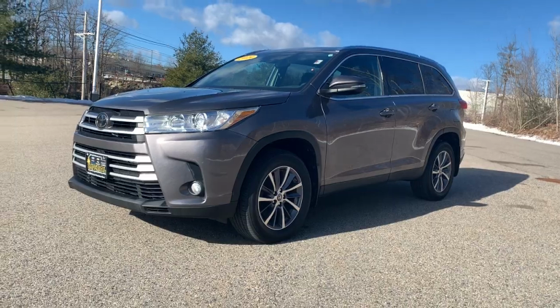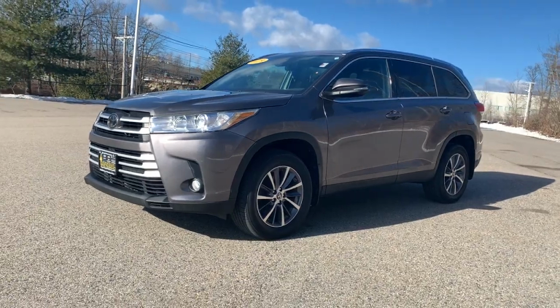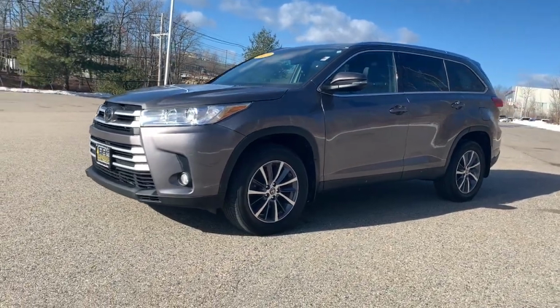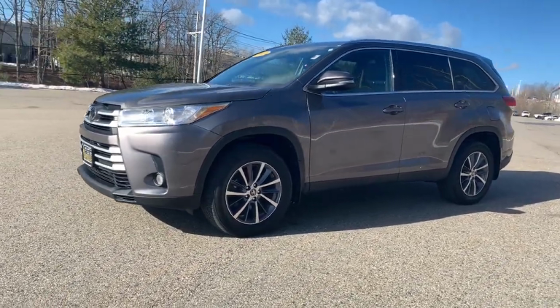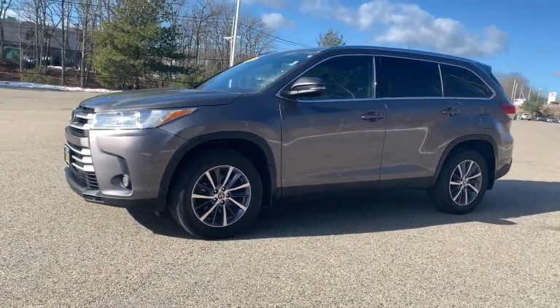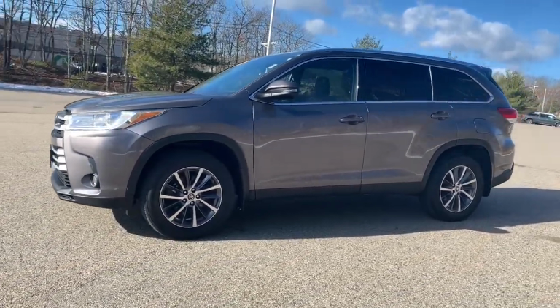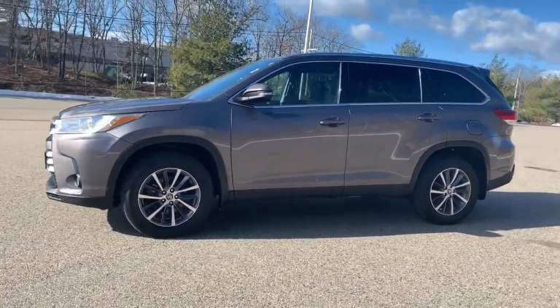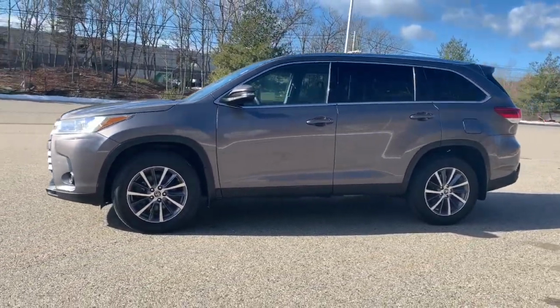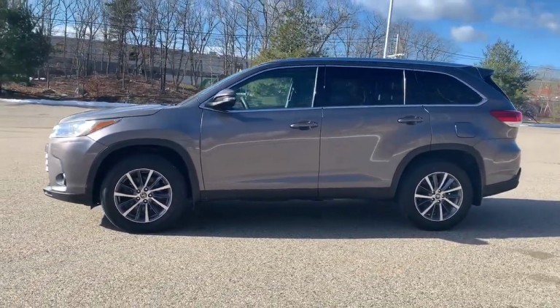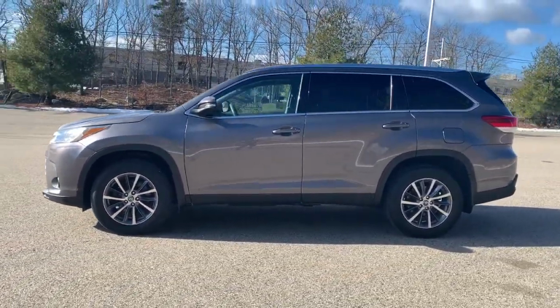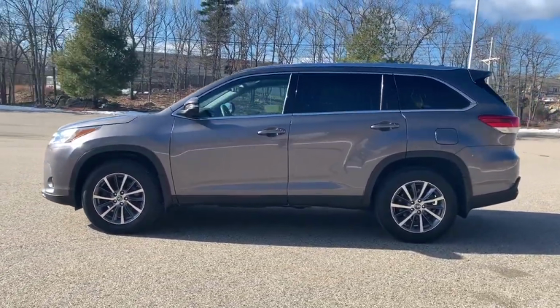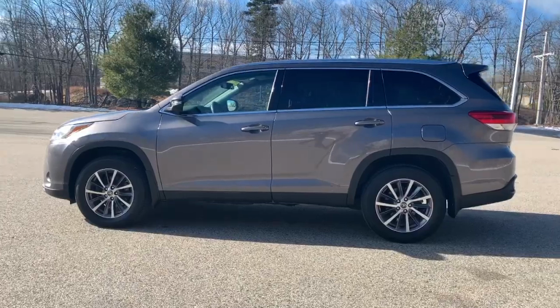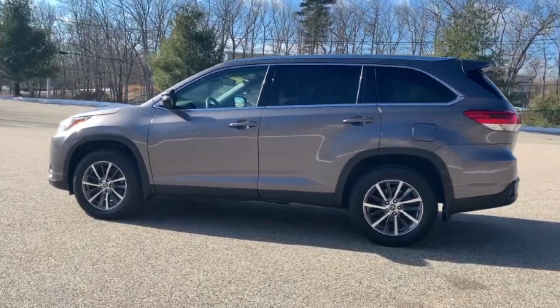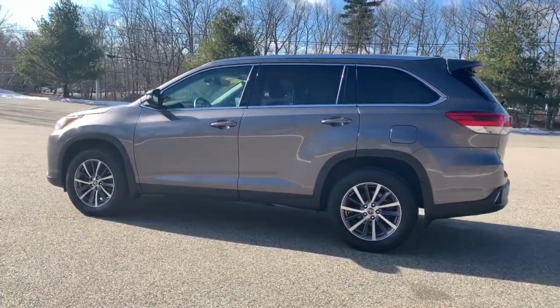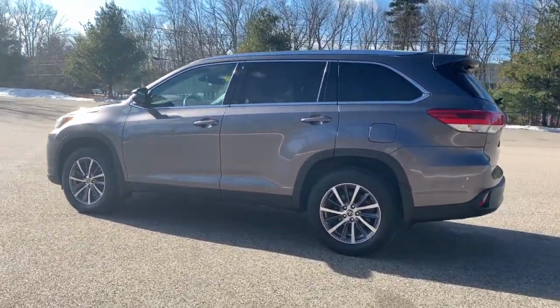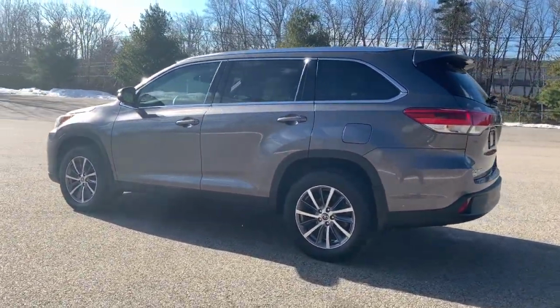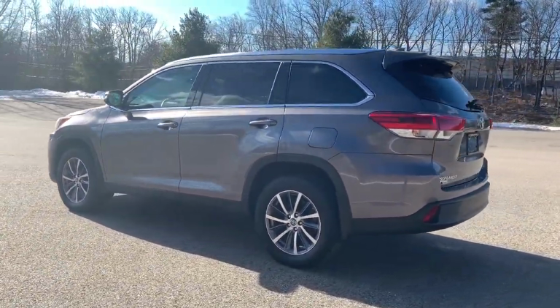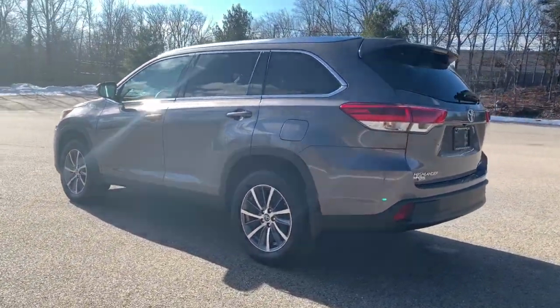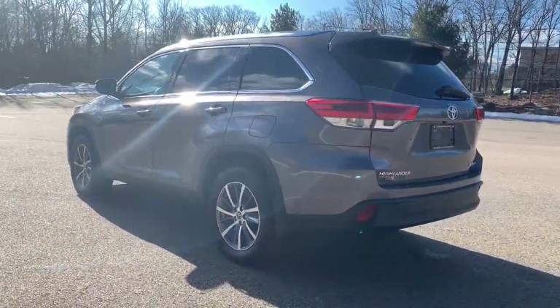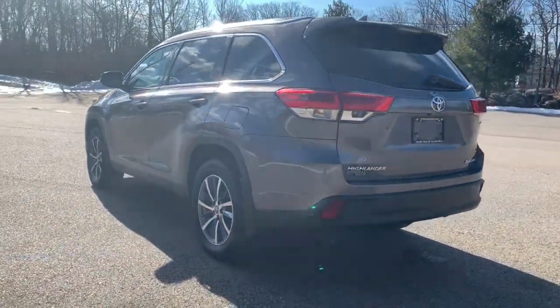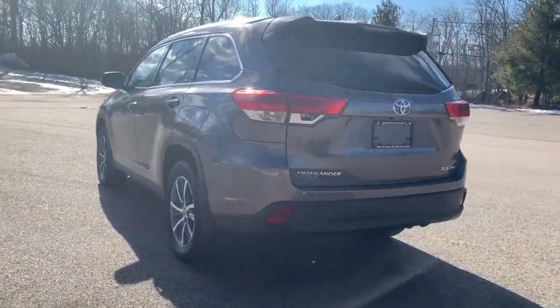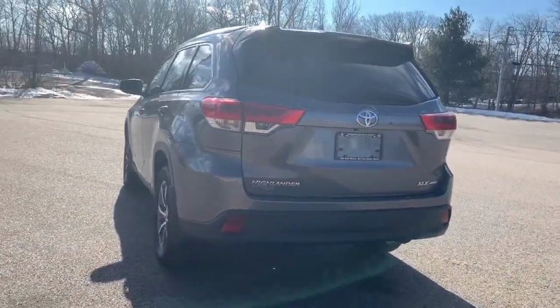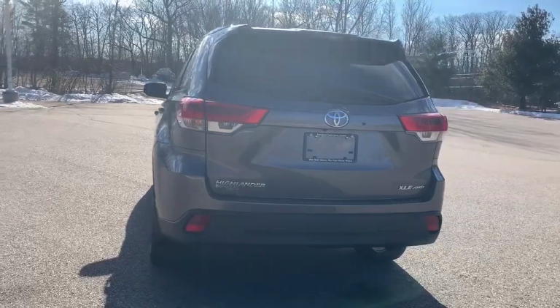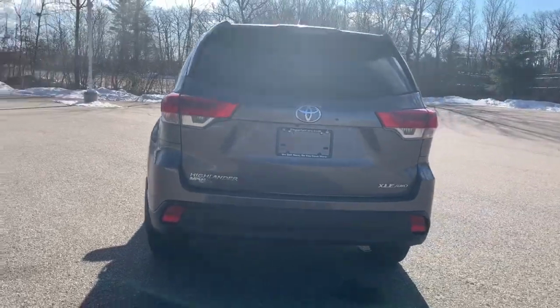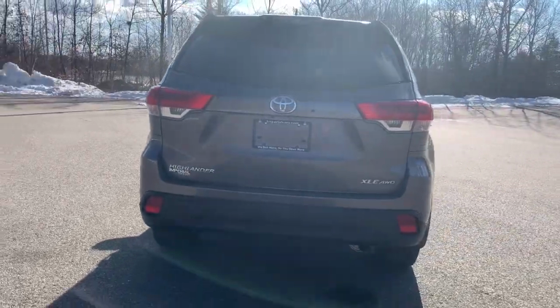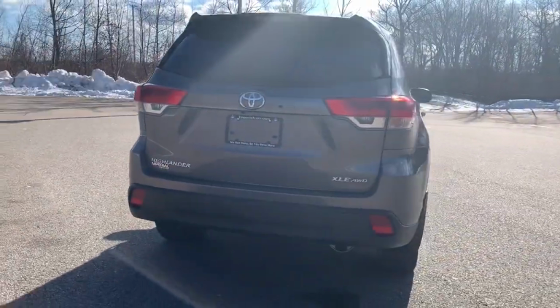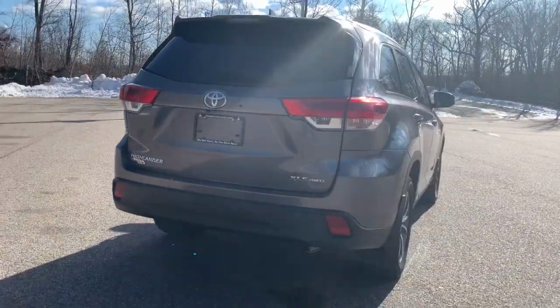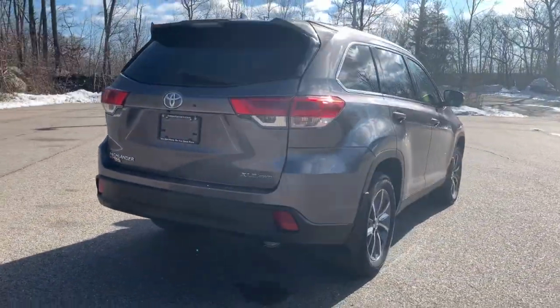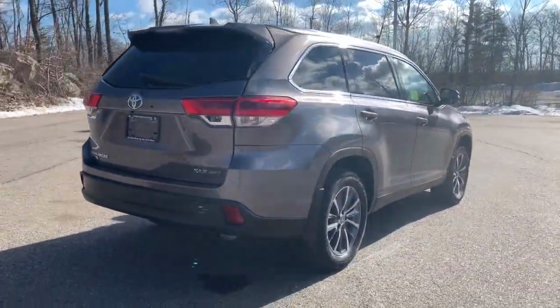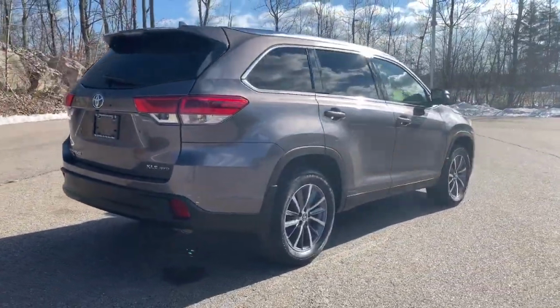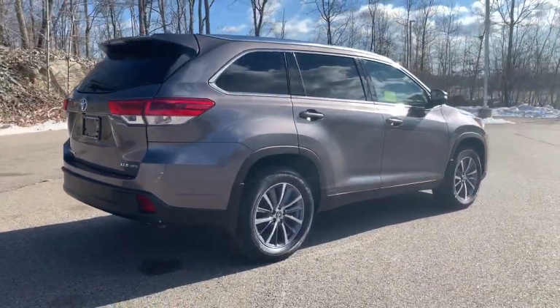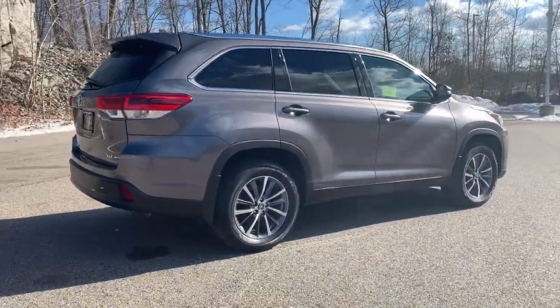Take a moment to check out the 2019 Toyota Highlander. This vehicle is an outstanding buy with fewer than 30,000 miles on the odometer. This smooth-riding, solidly-built Highlander is ready to meet your family's needs.